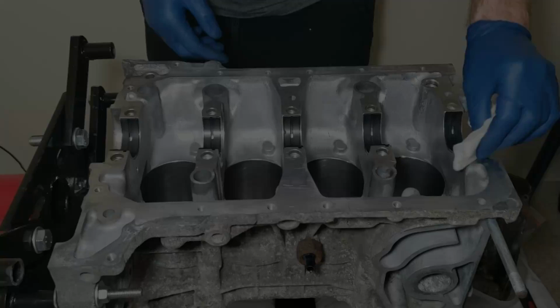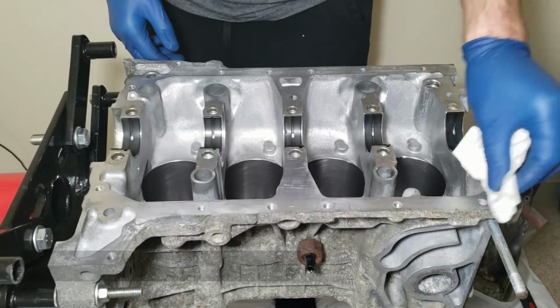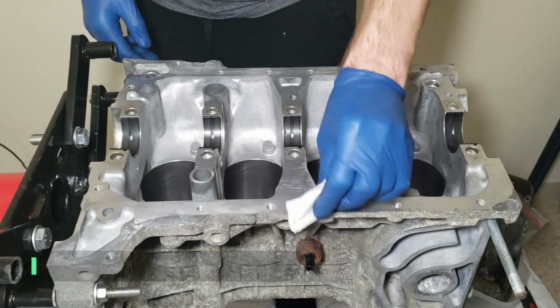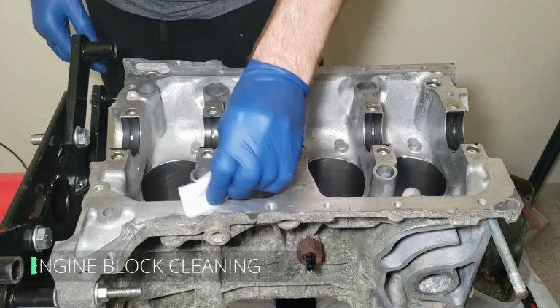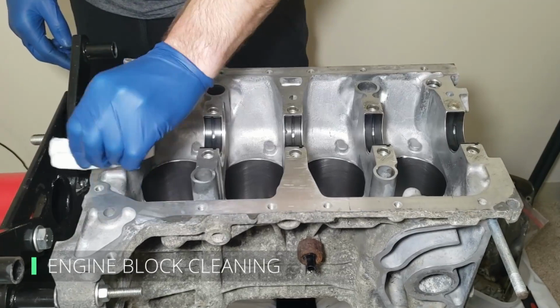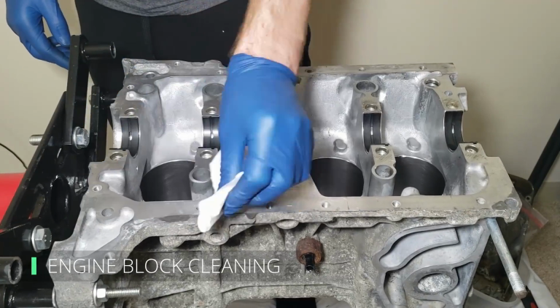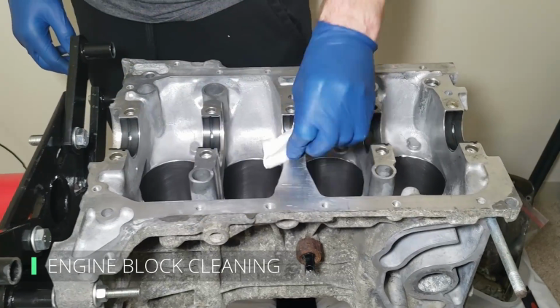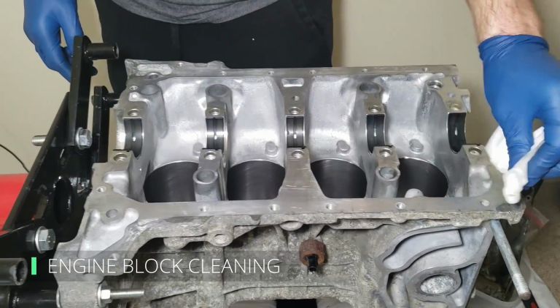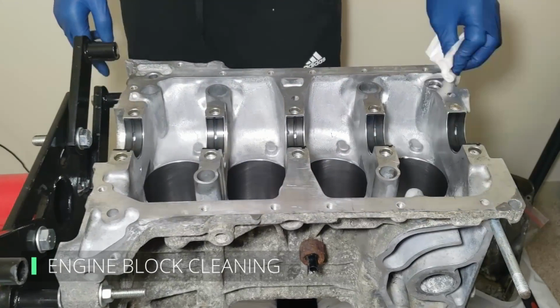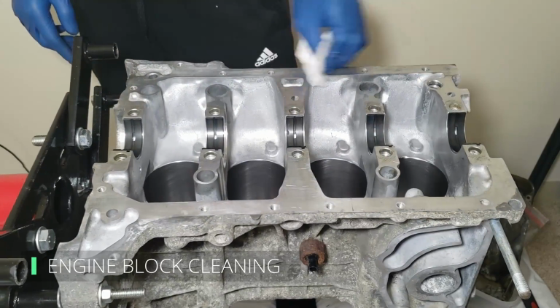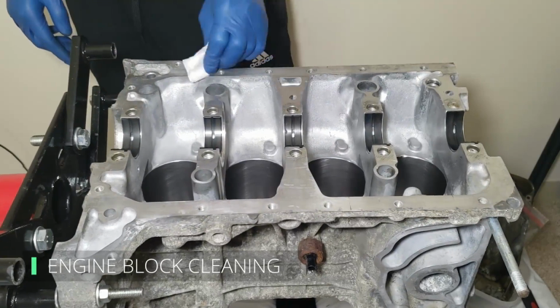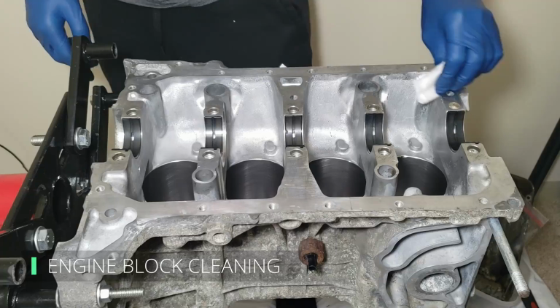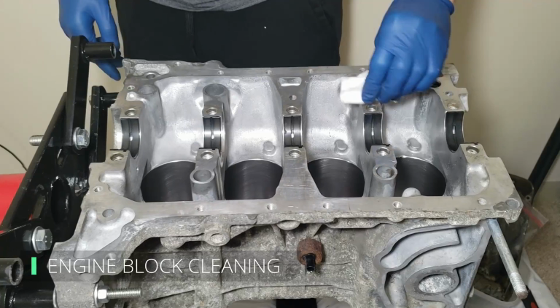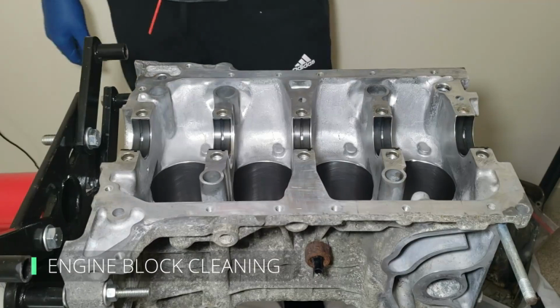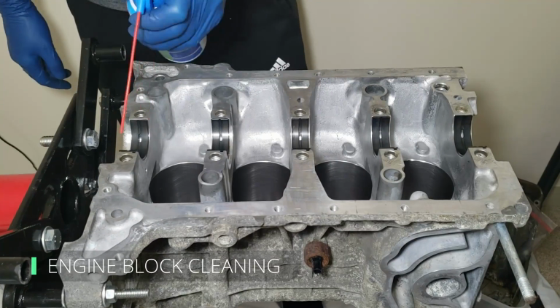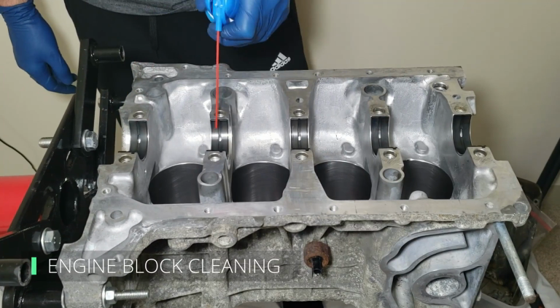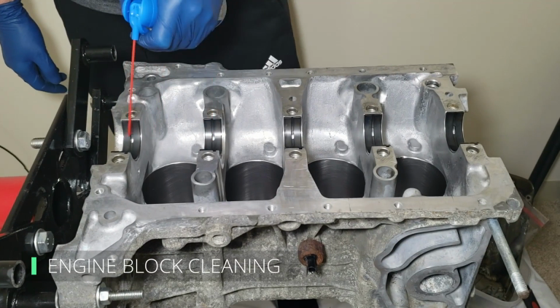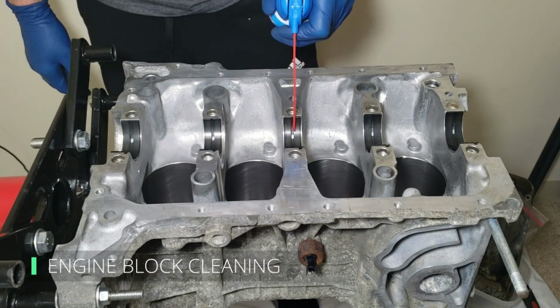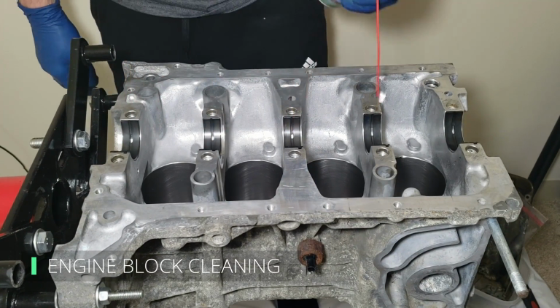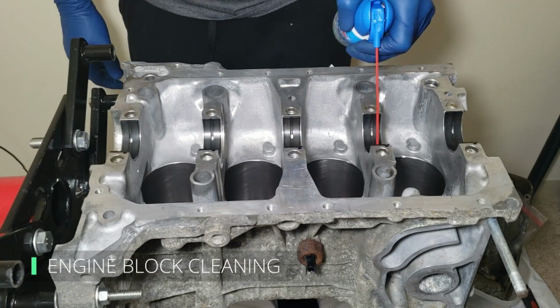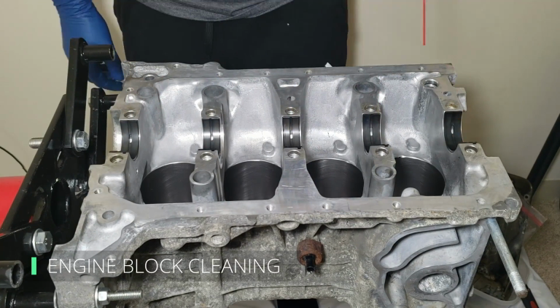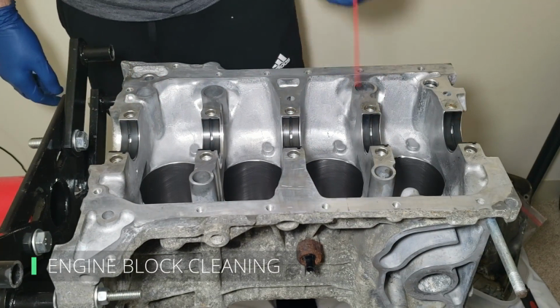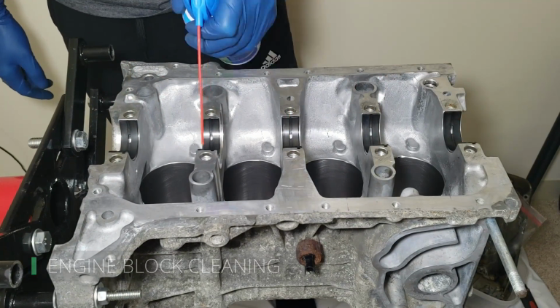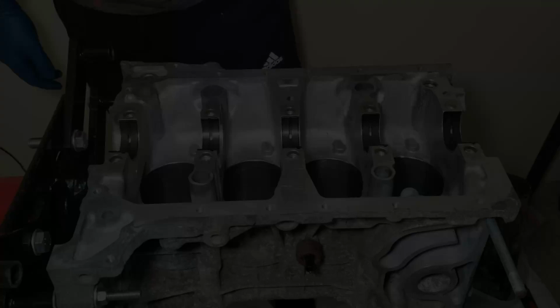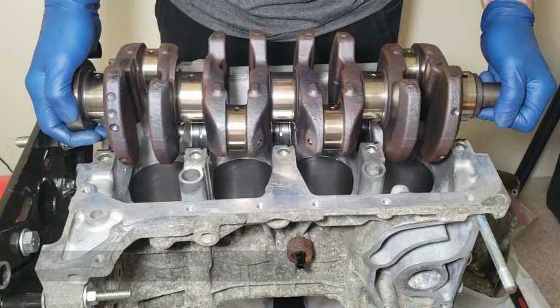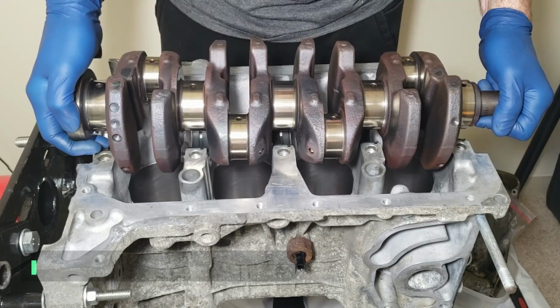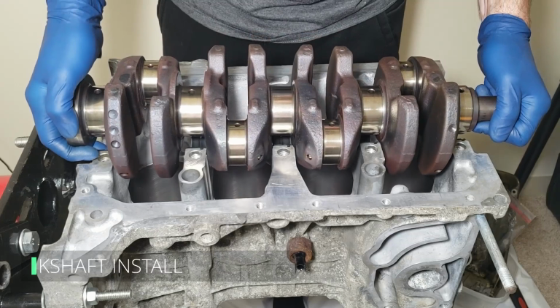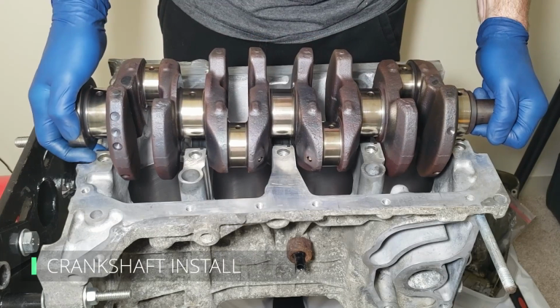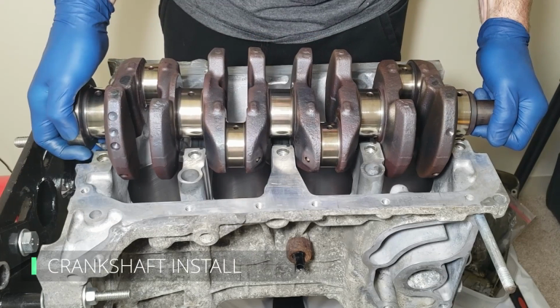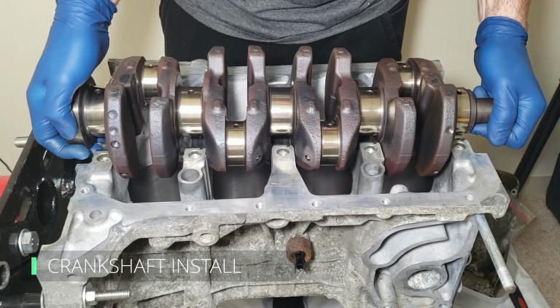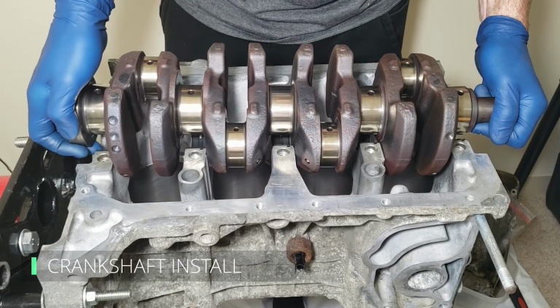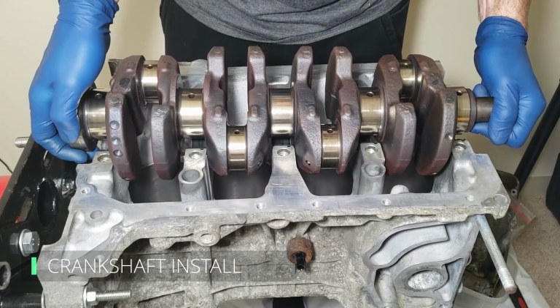Now it's time for more cleaning — this time the mating surface between the girdle and the engine block. We'll be placing Honda Bond here, and to make sure it seals the way it should, we don't want anything compromising the bond between the two surfaces.